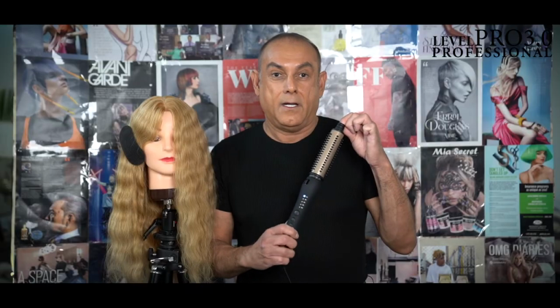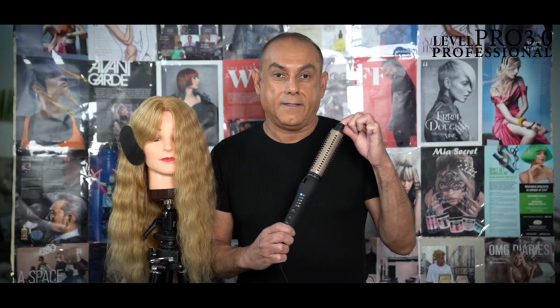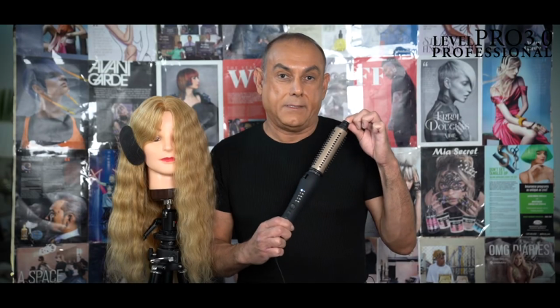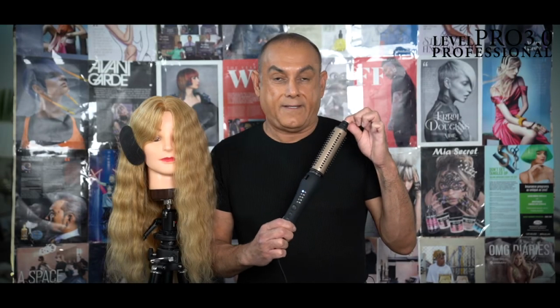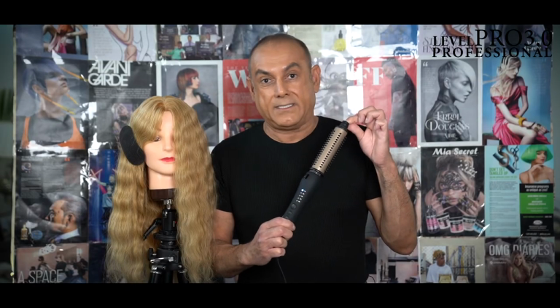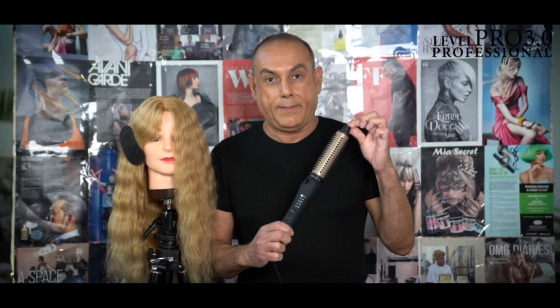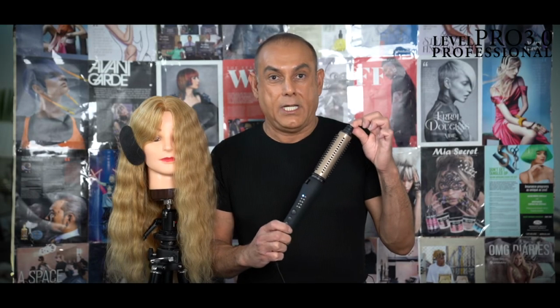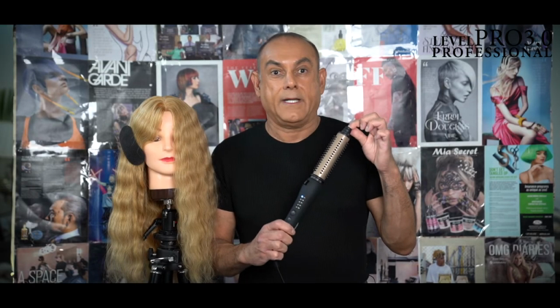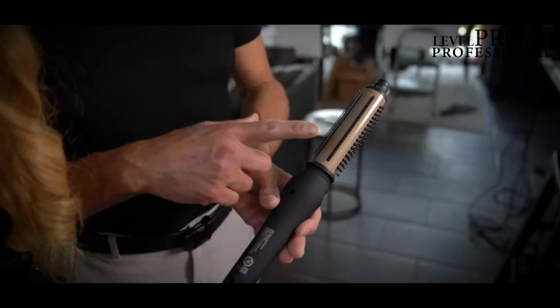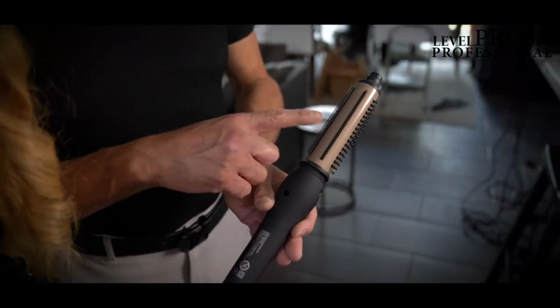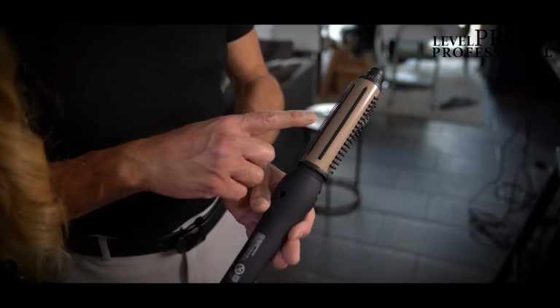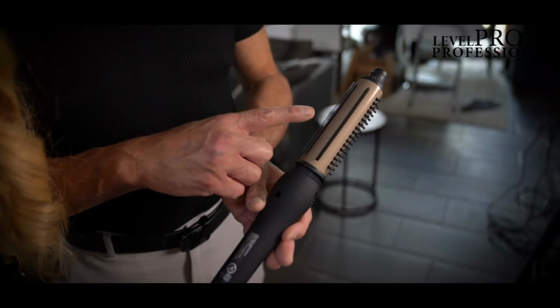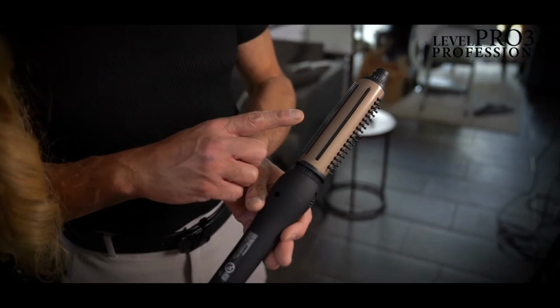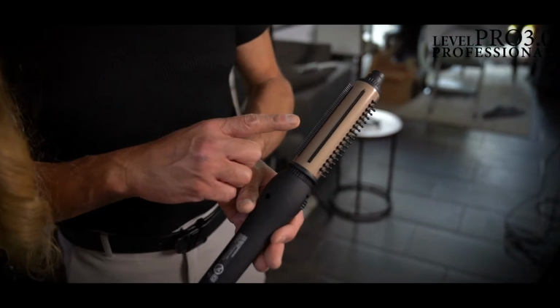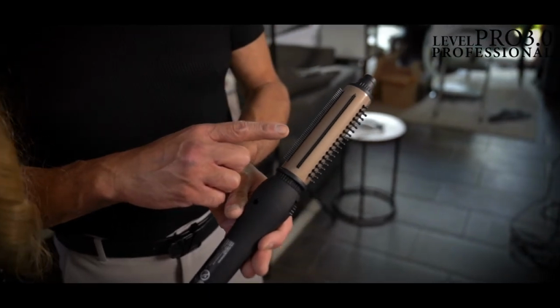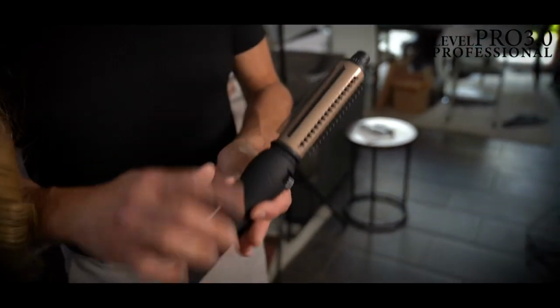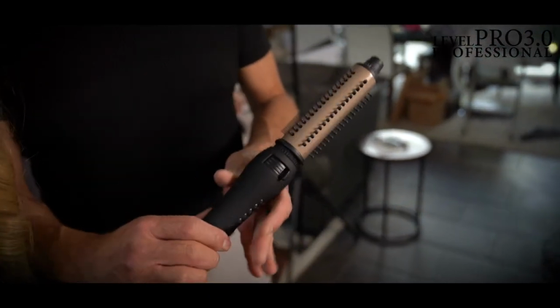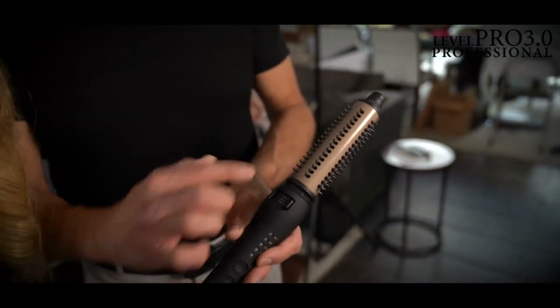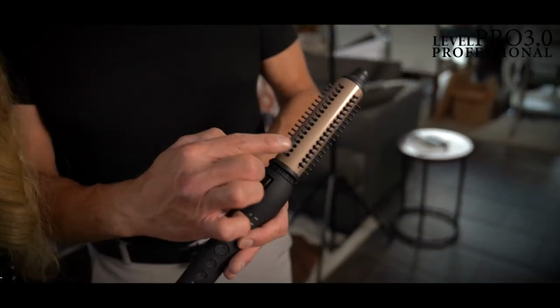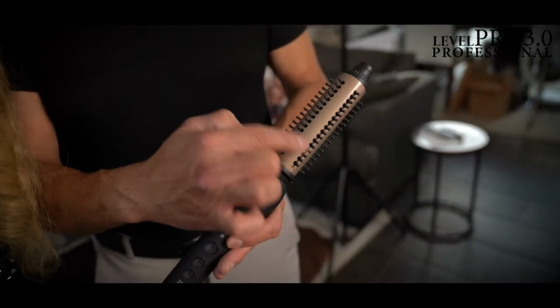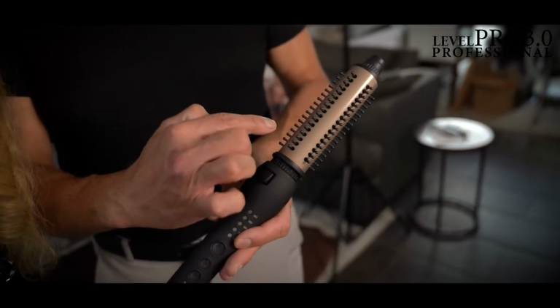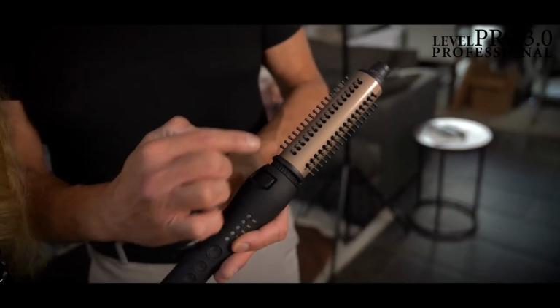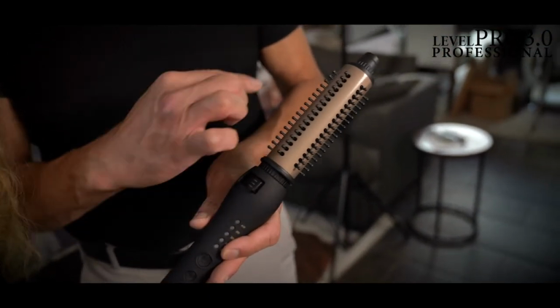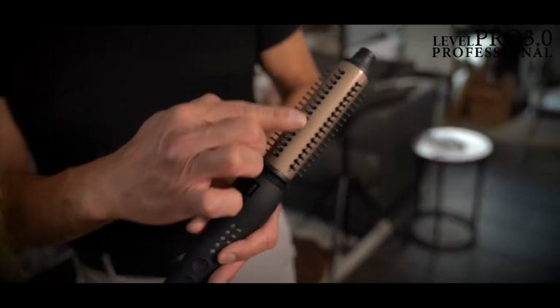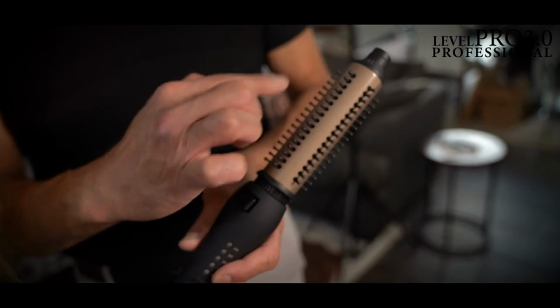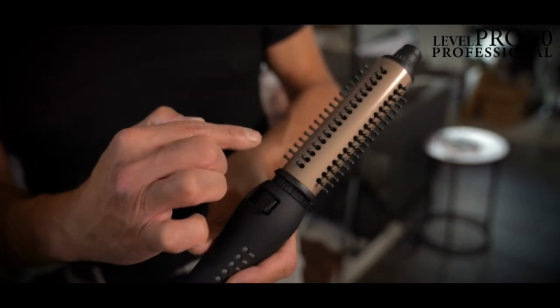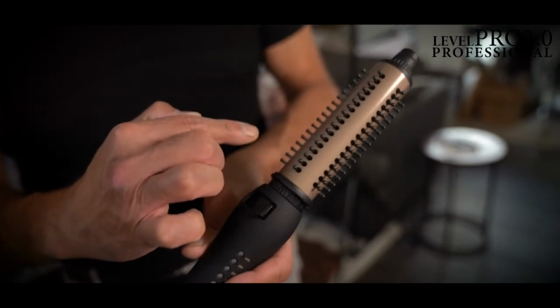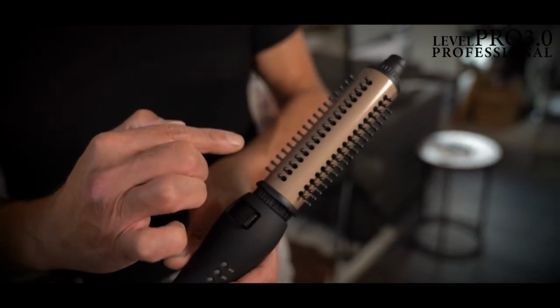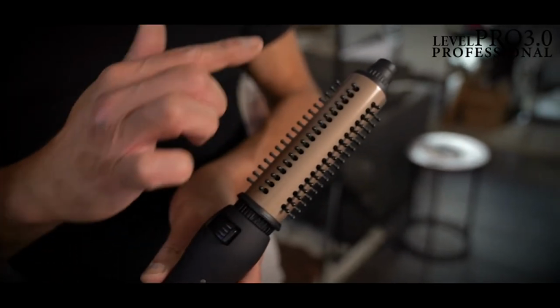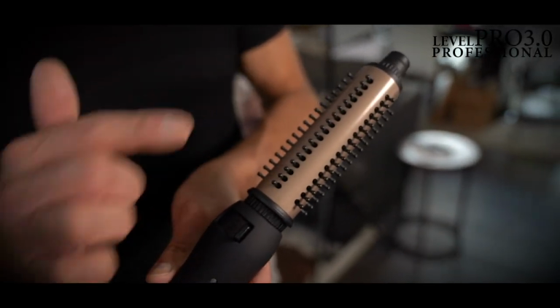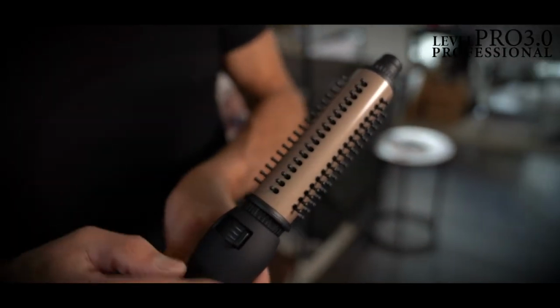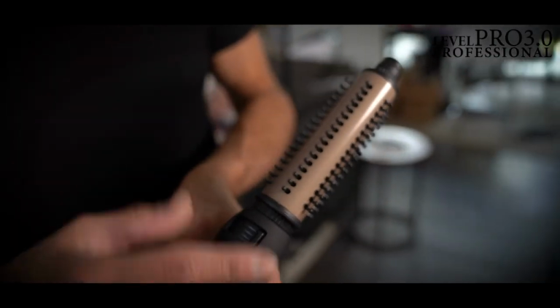On the Convertible FX hot brush, you've got two rows of teeth and four rows of bristles. The teeth will allow you to detangle that hair, while the bristles will help hold the hair while you're styling.